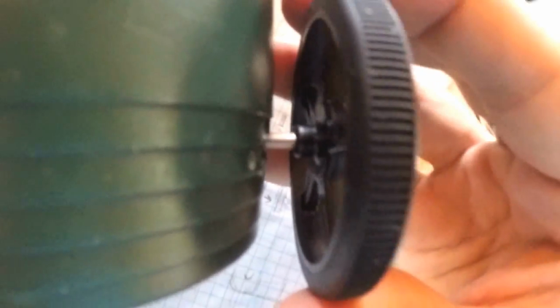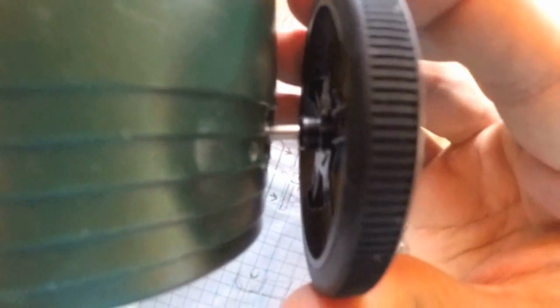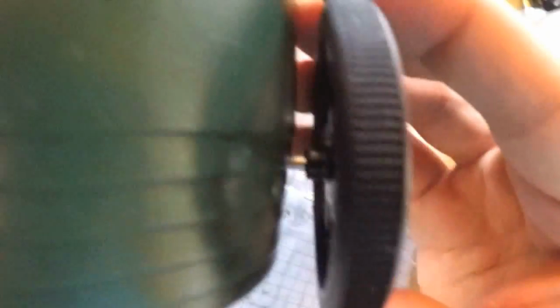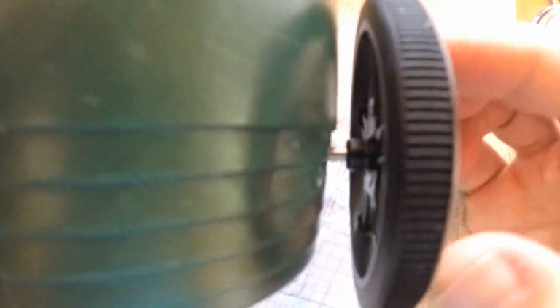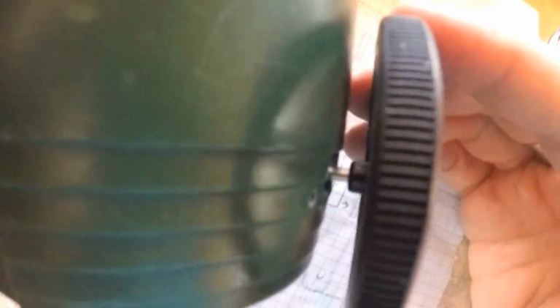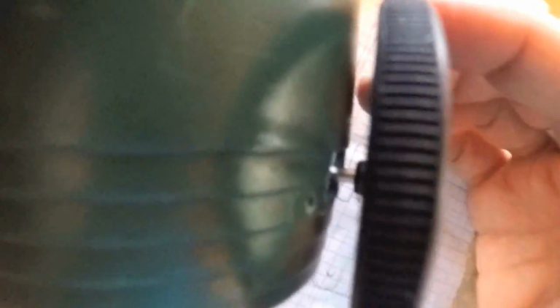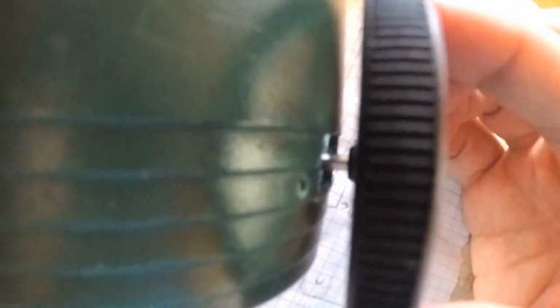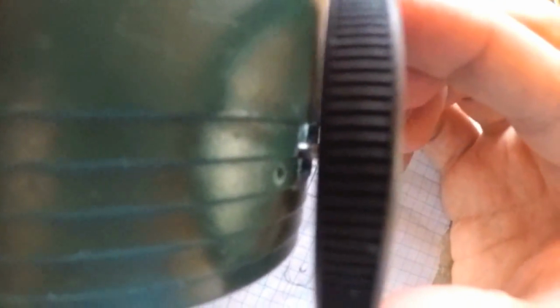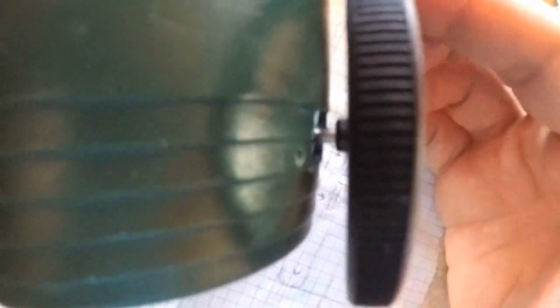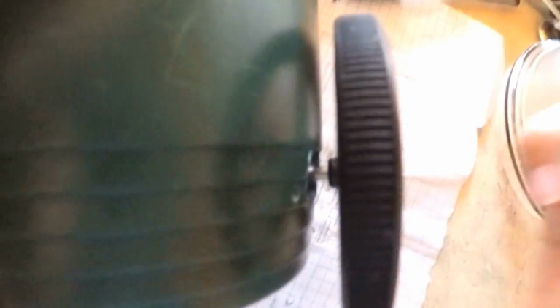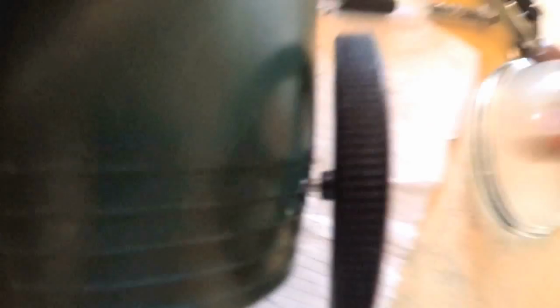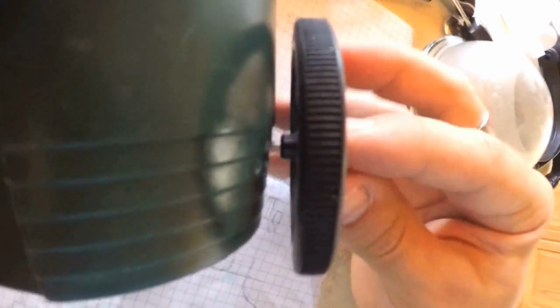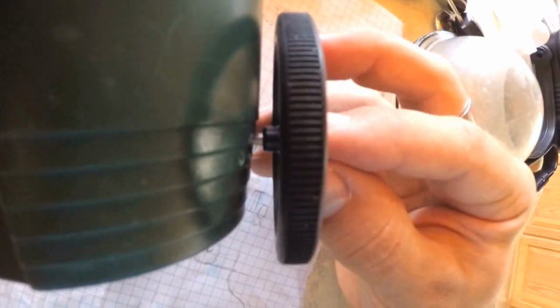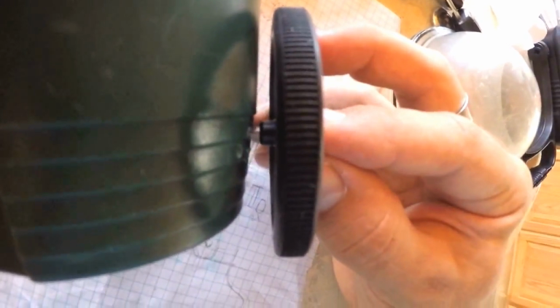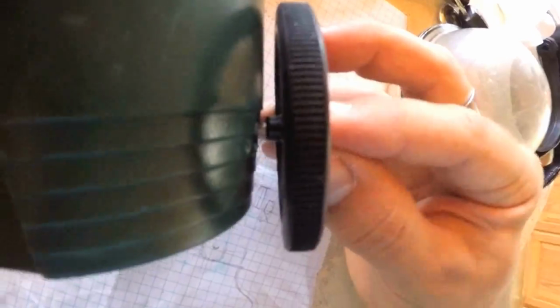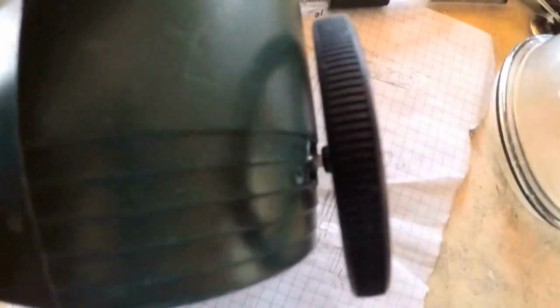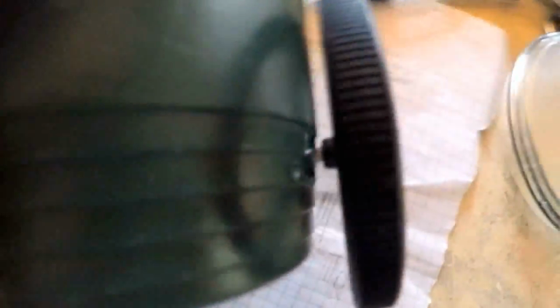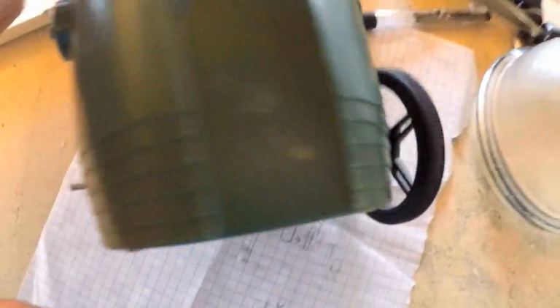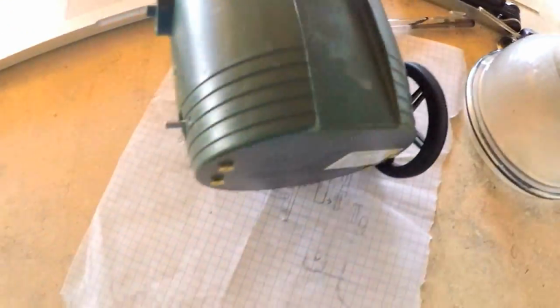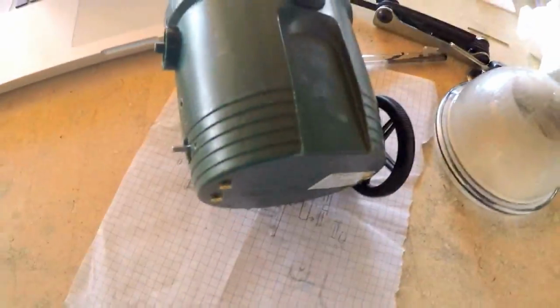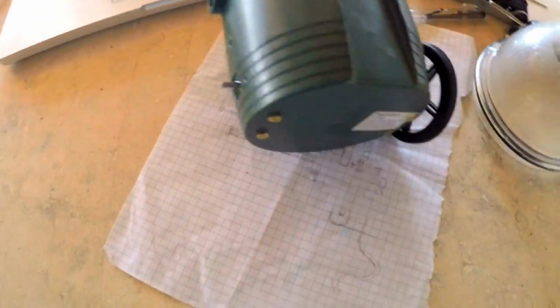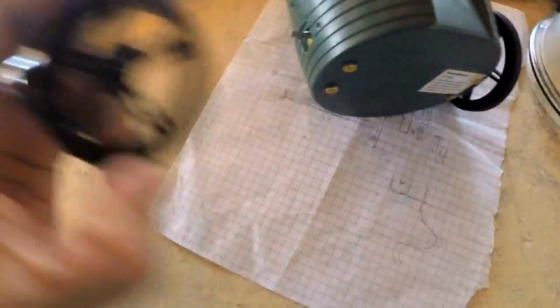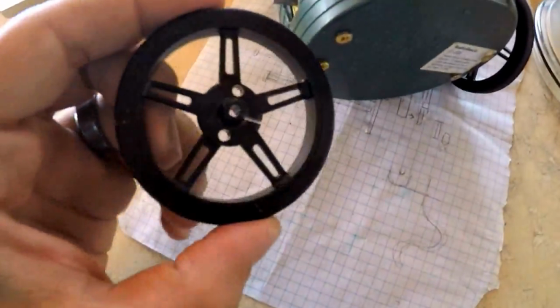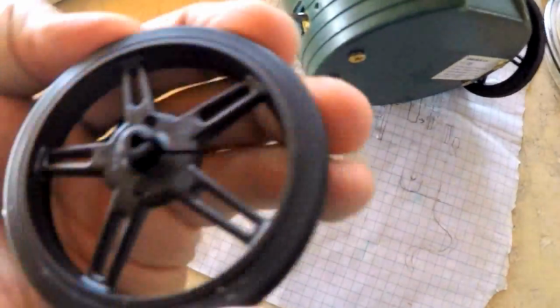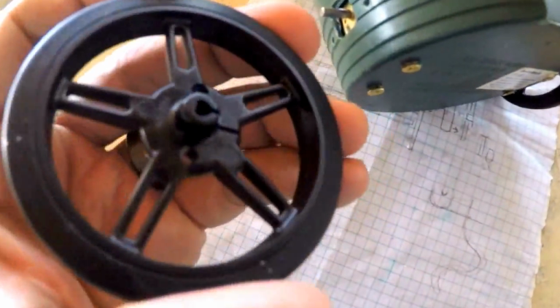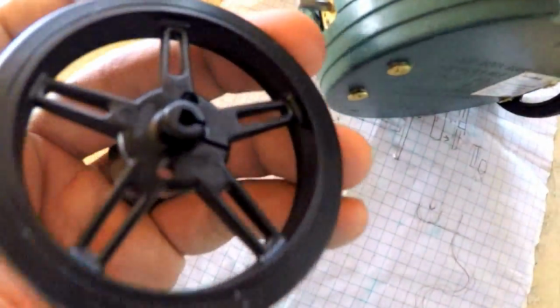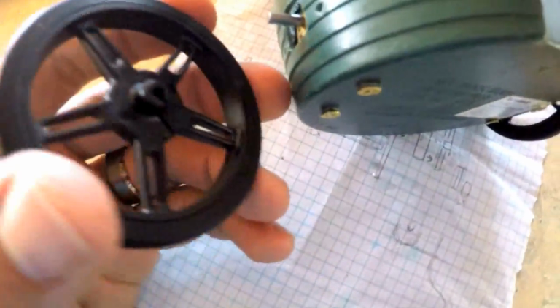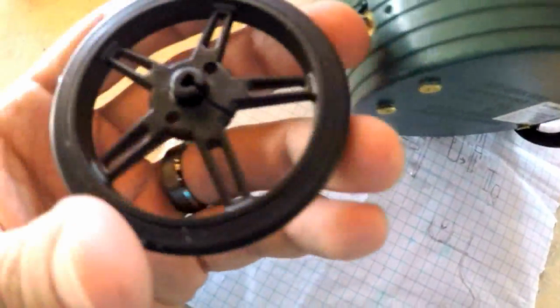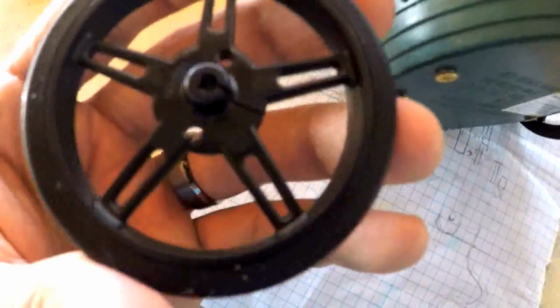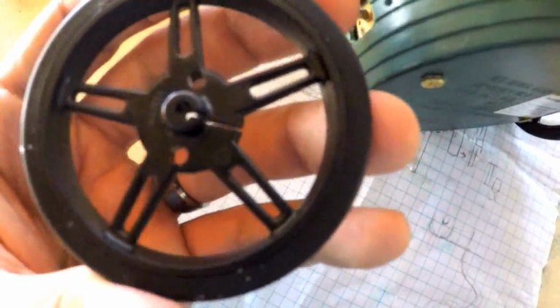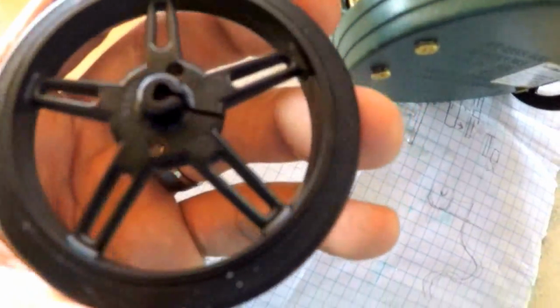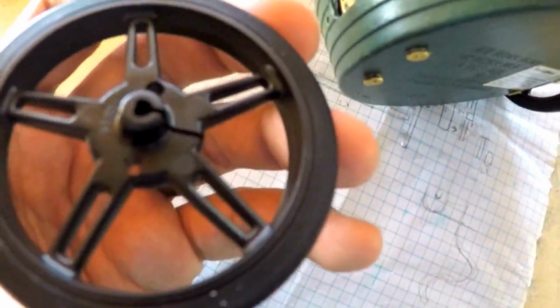I can't push it all the way on or it's going to hit the side of the body. About there — it's good. And the other wheel. I also got these from Pololu.